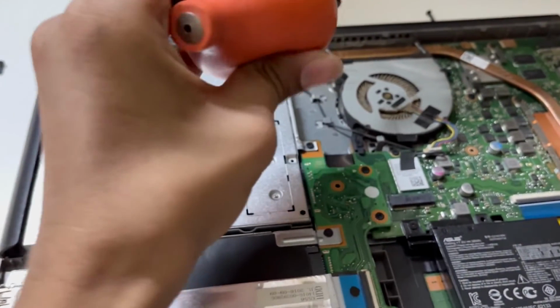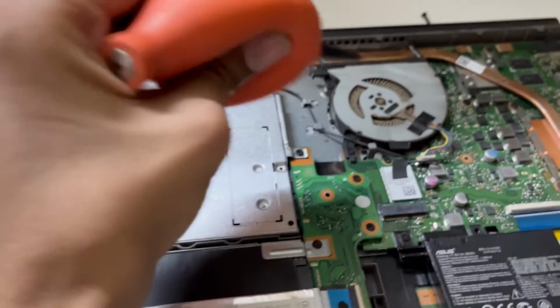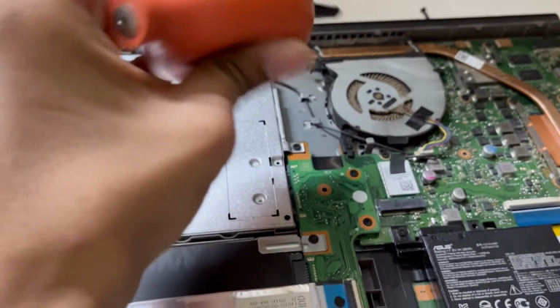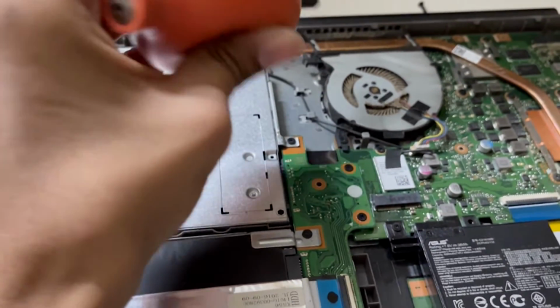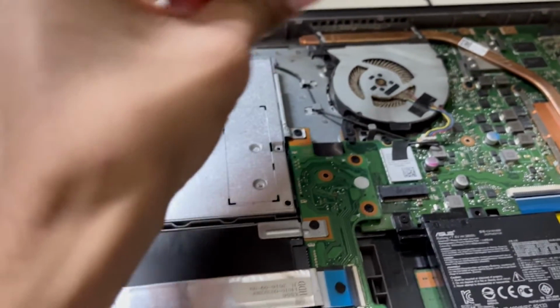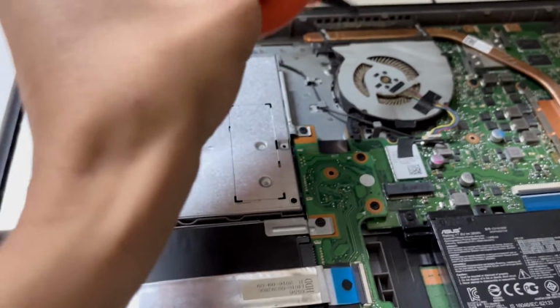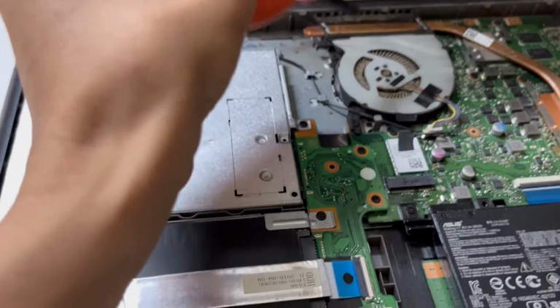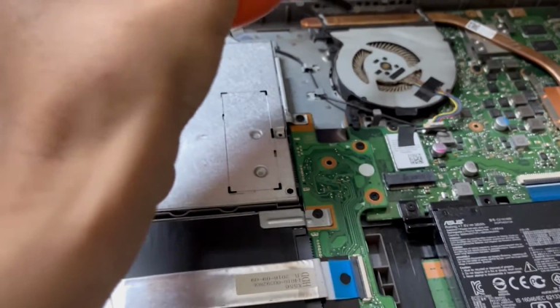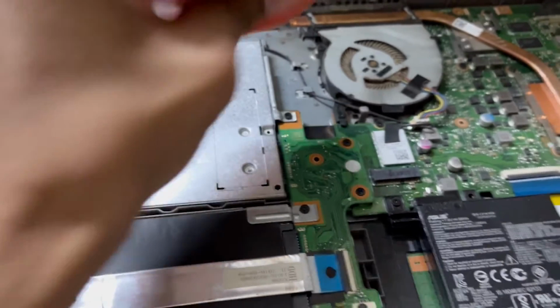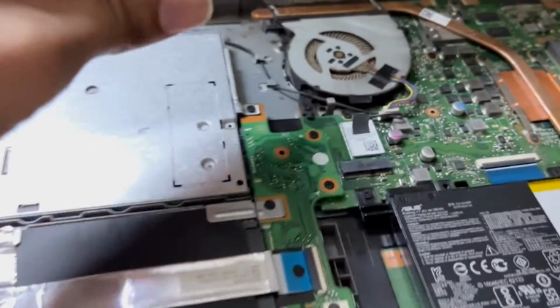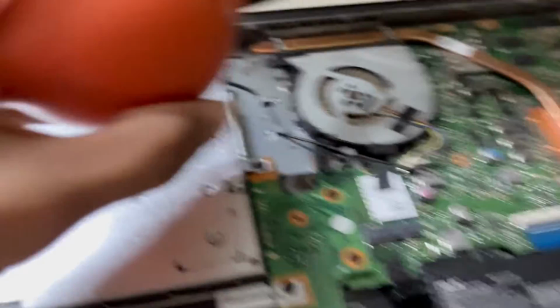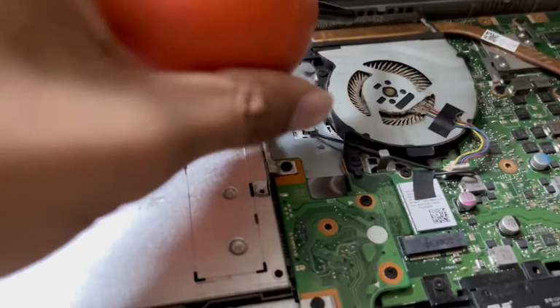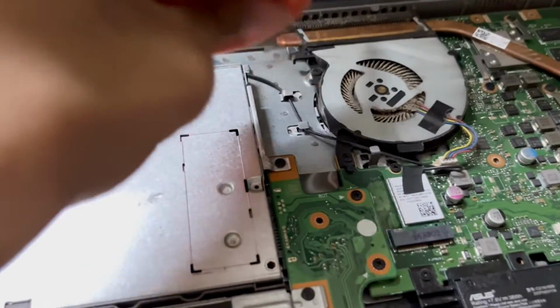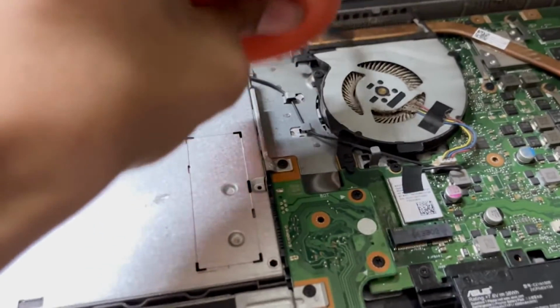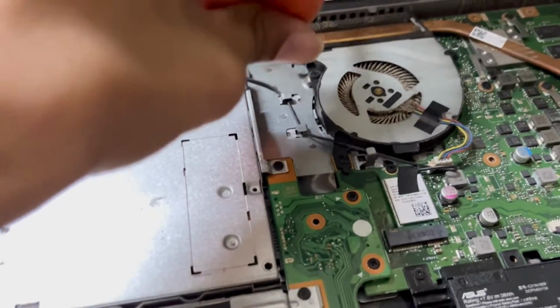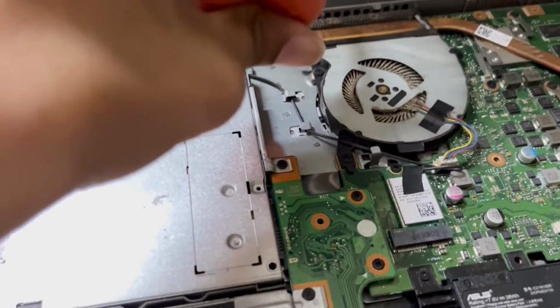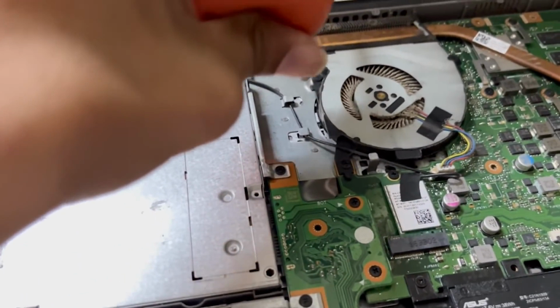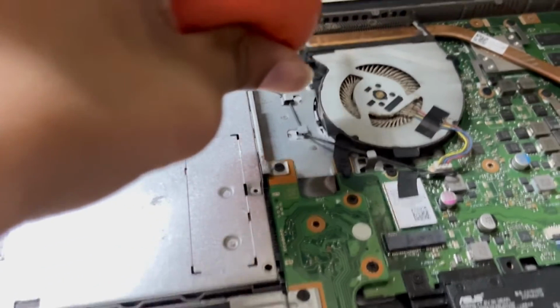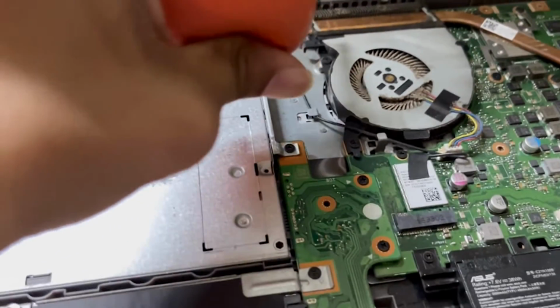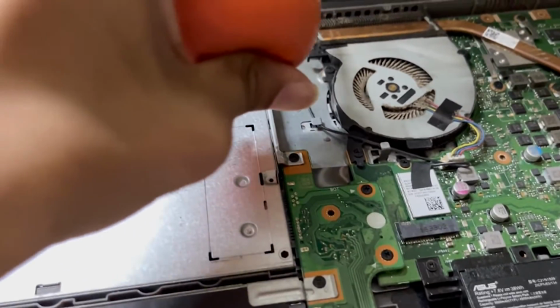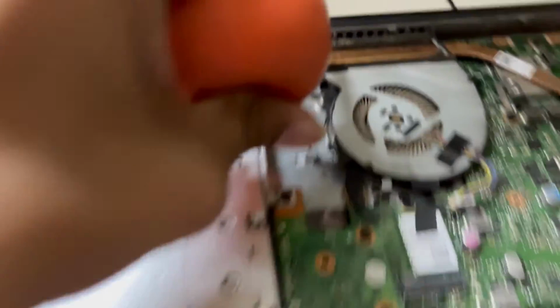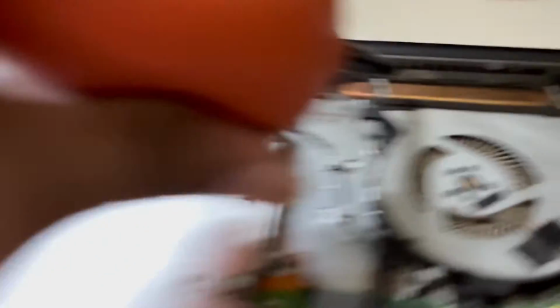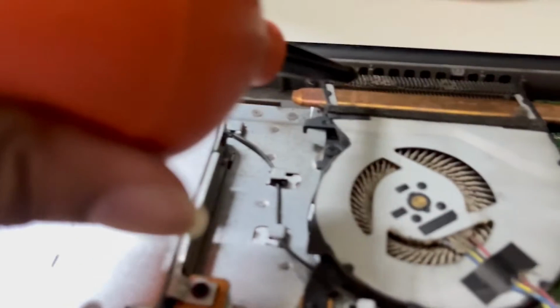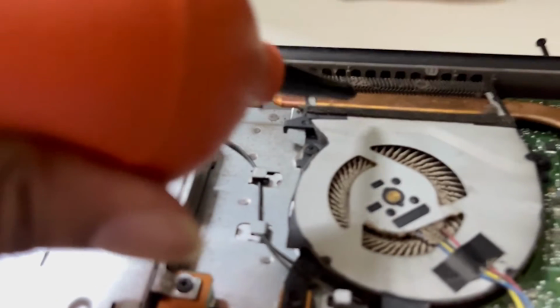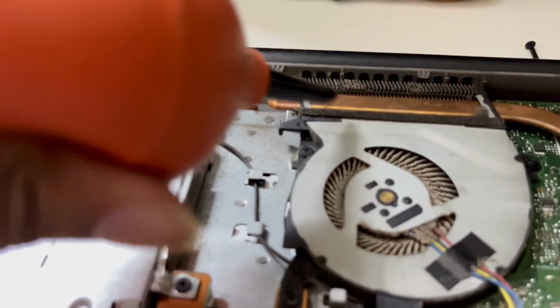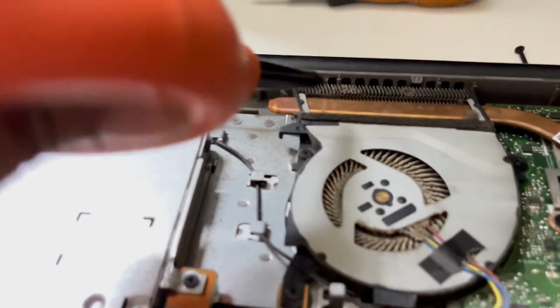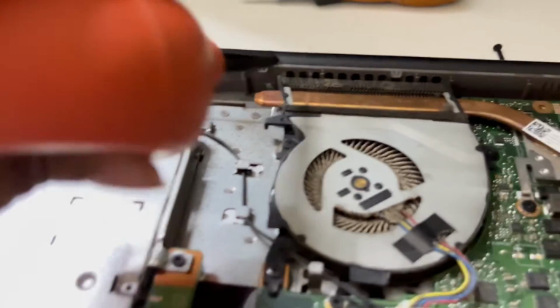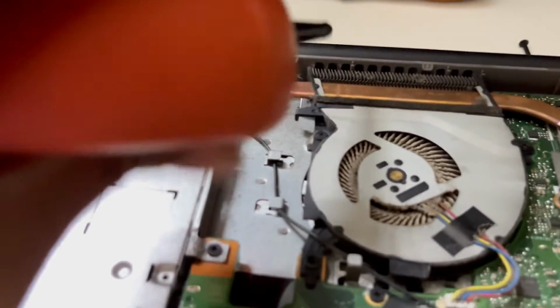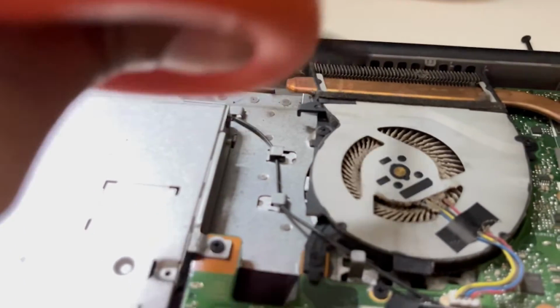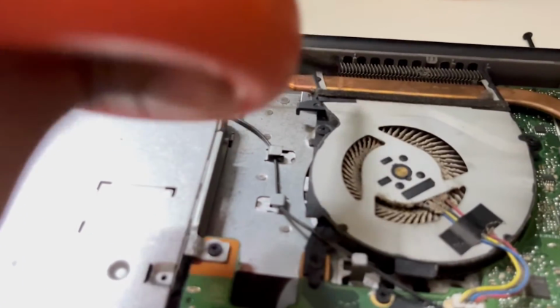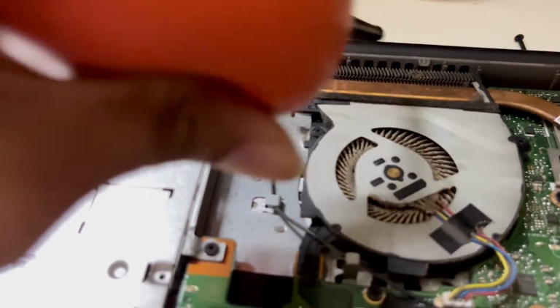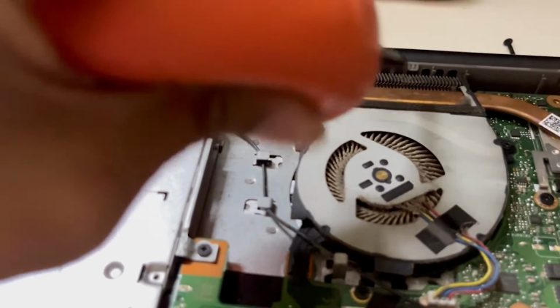You can get the manual air blower from Amazon, eBay, wherever you like, or just from your local market — that would be easy.